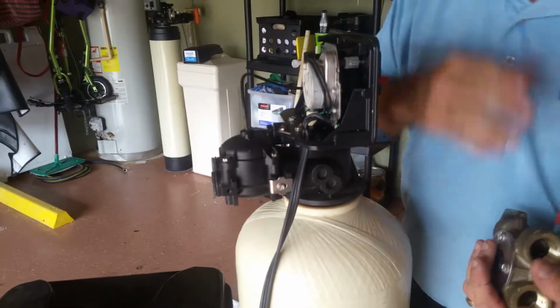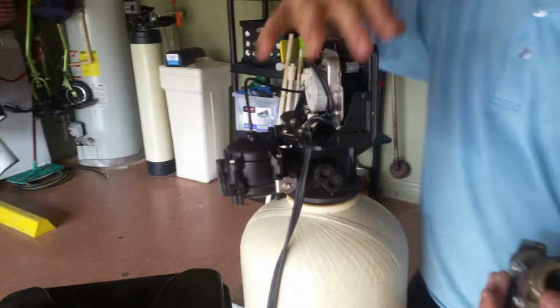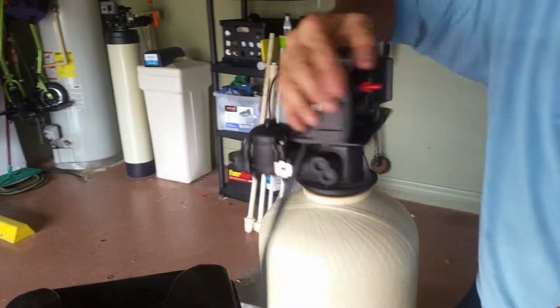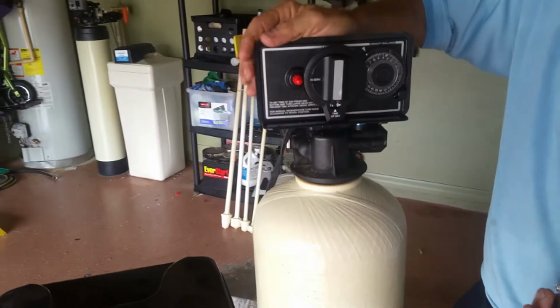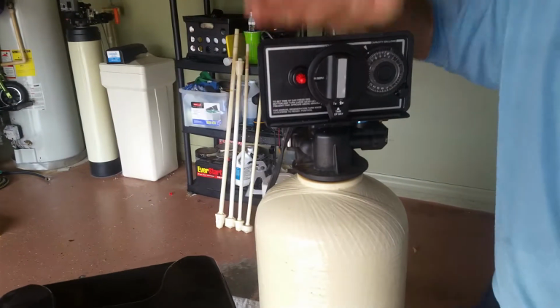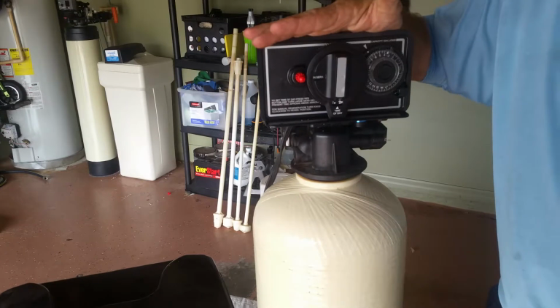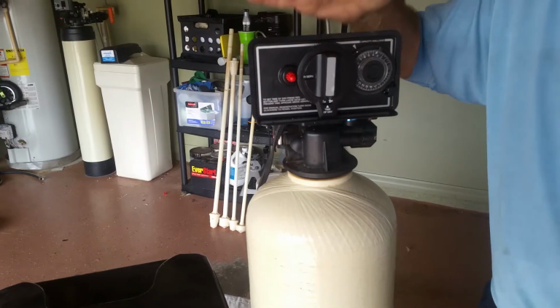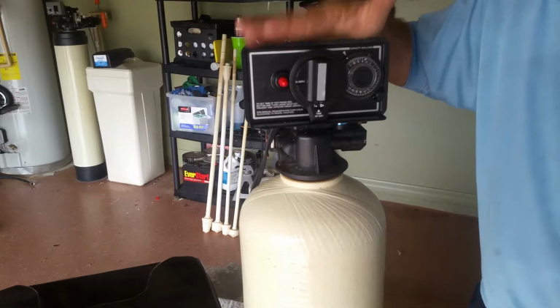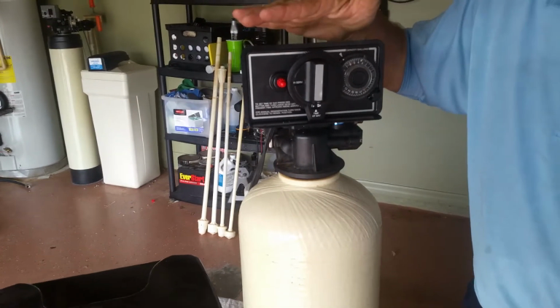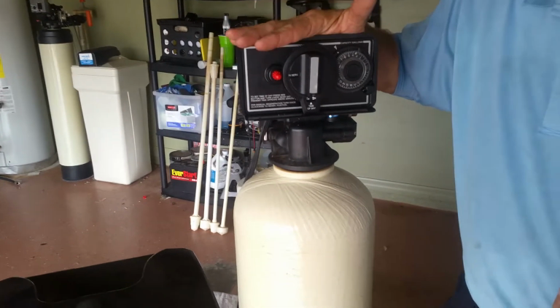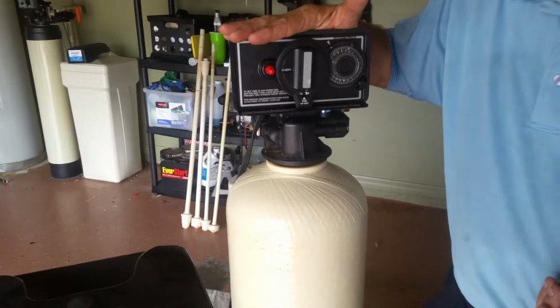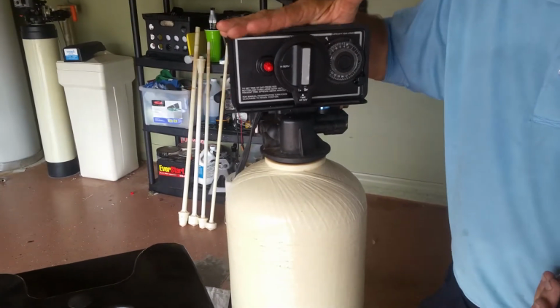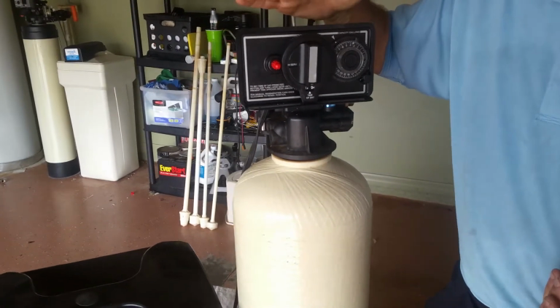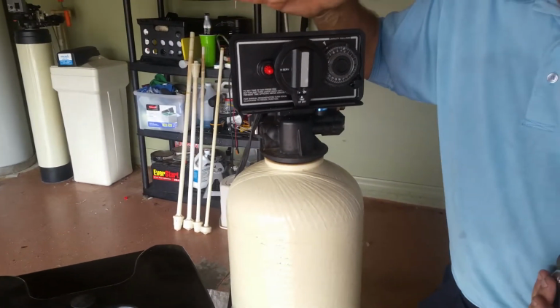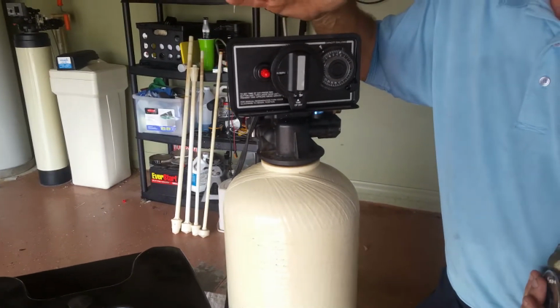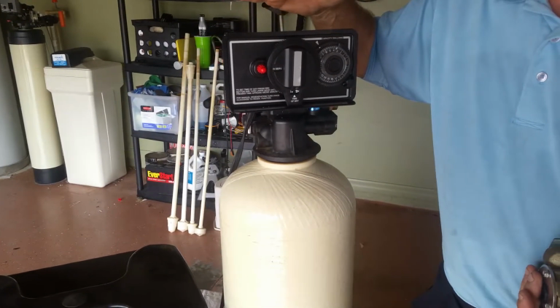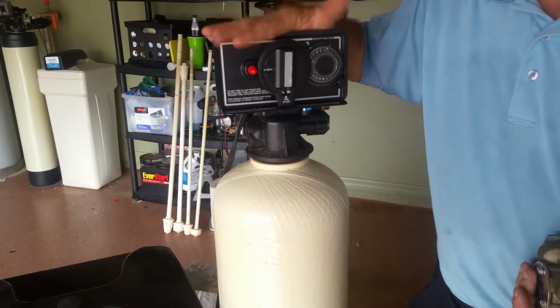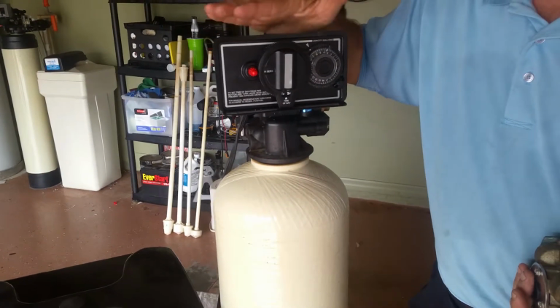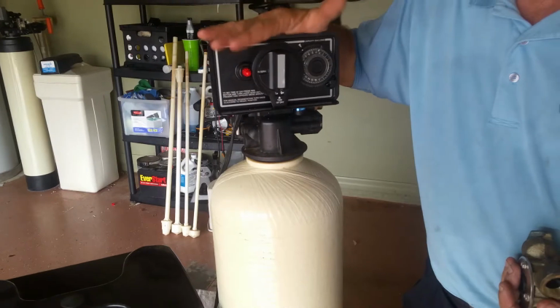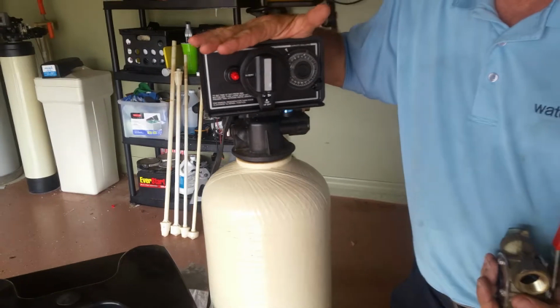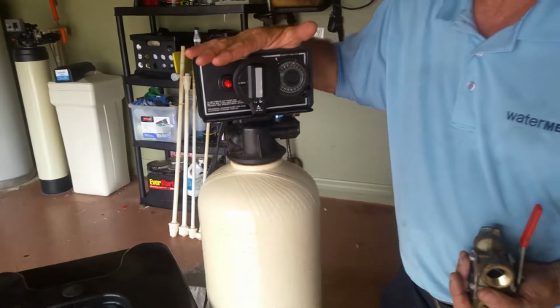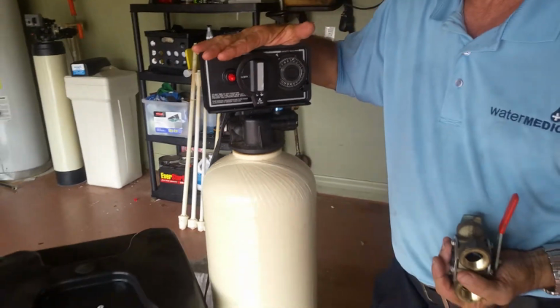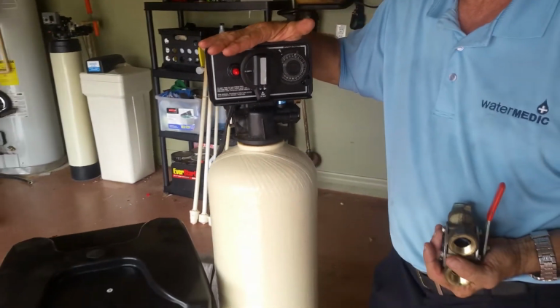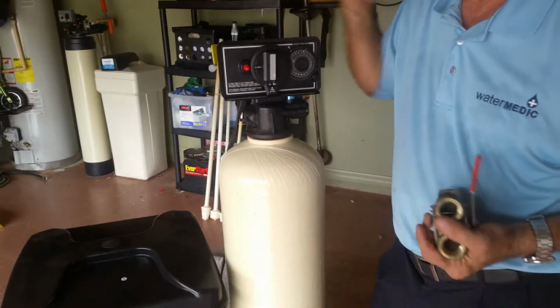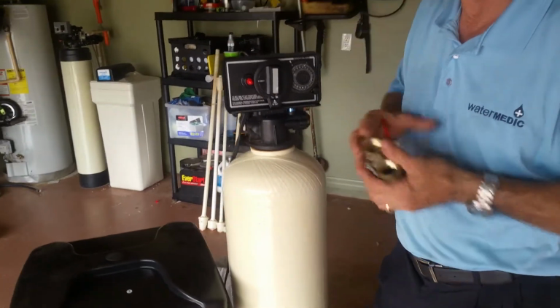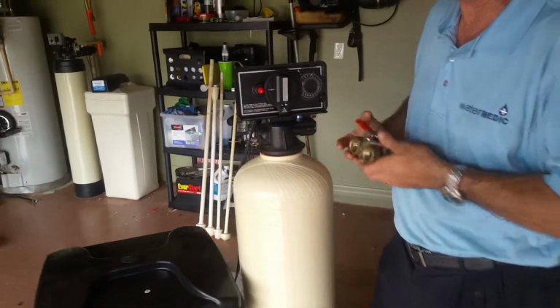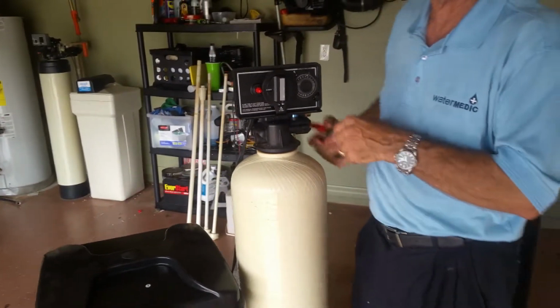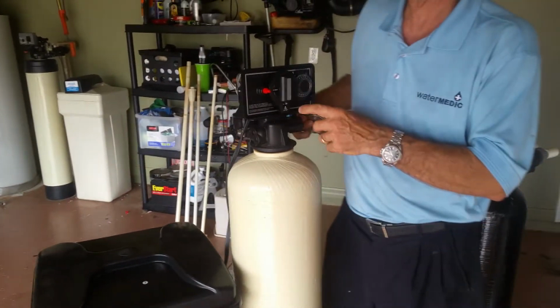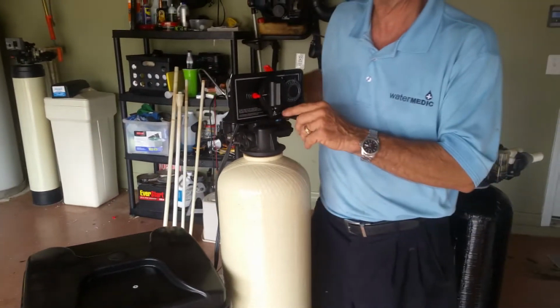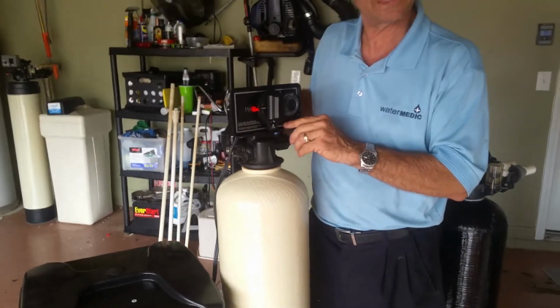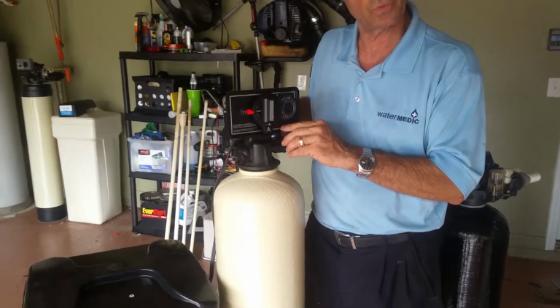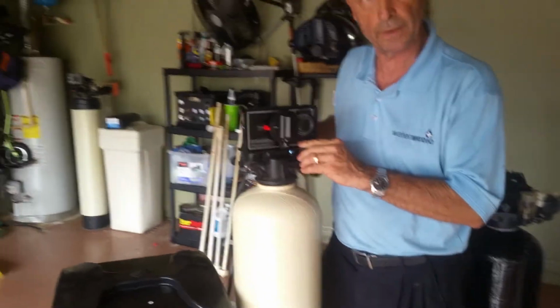A lot of systems are computerized. Sometimes we like the FLEC in an outside application. And if you have a lot of ants, they seem to work better.